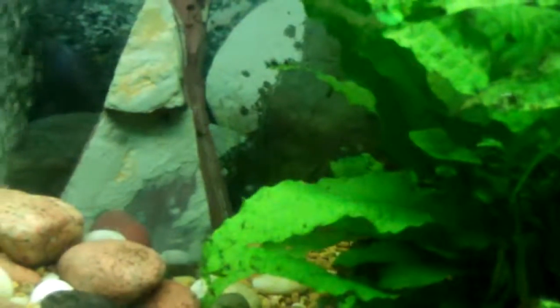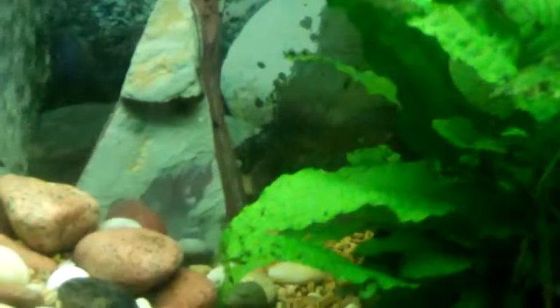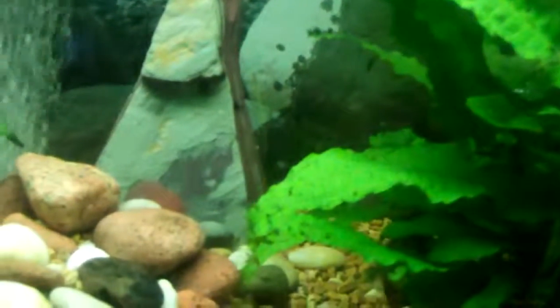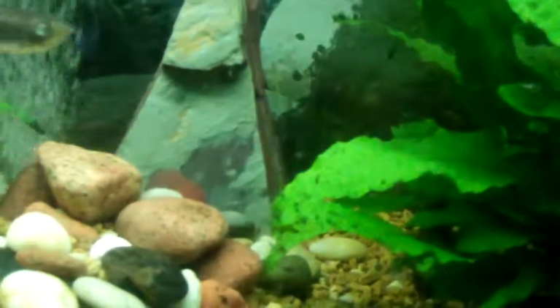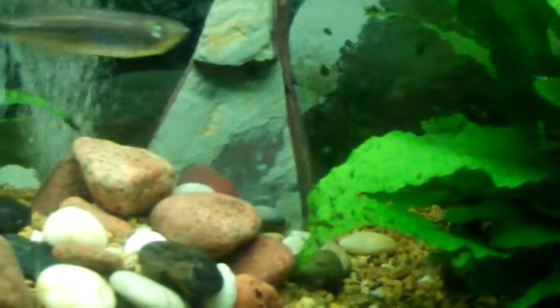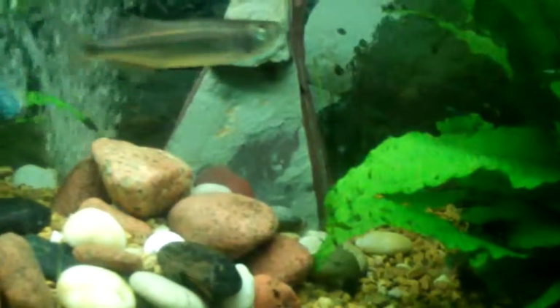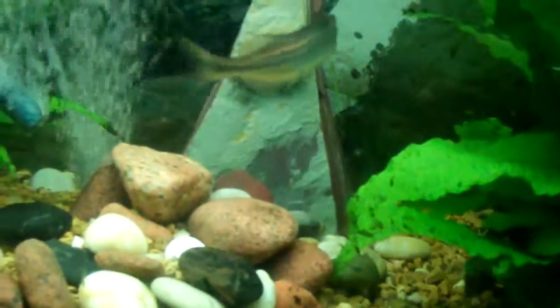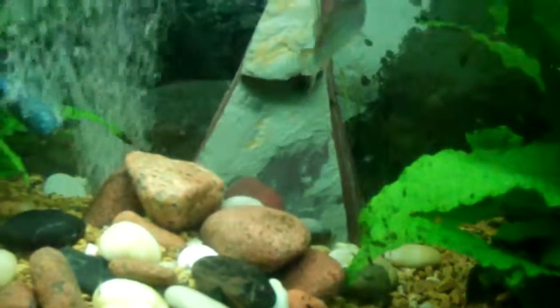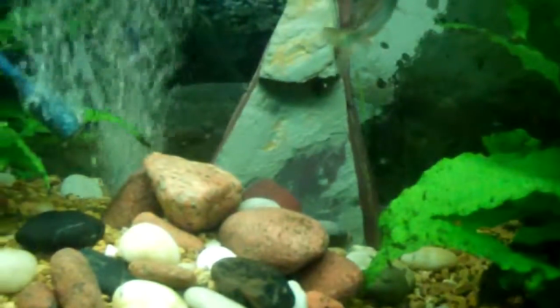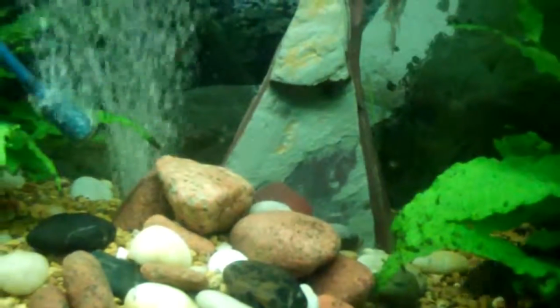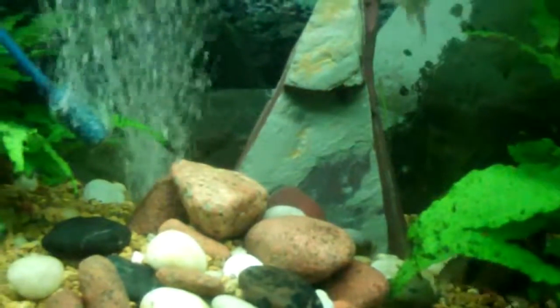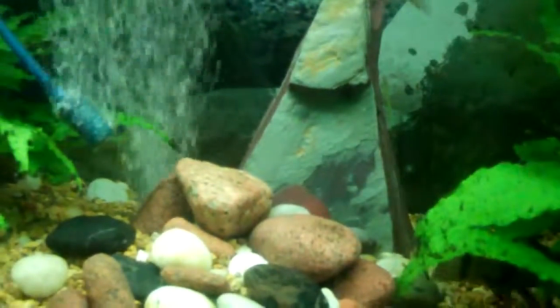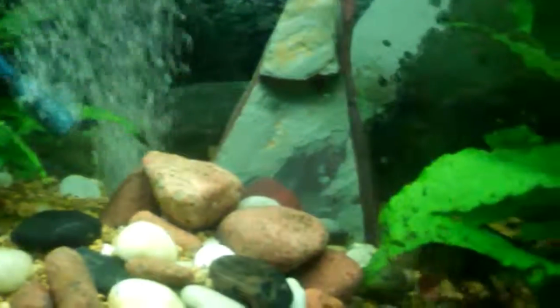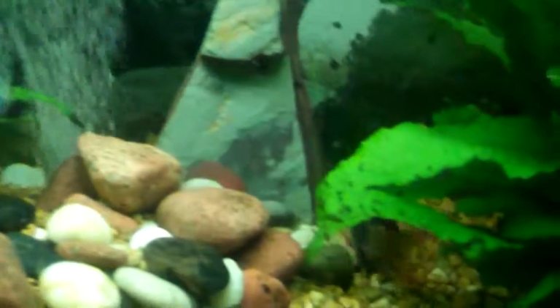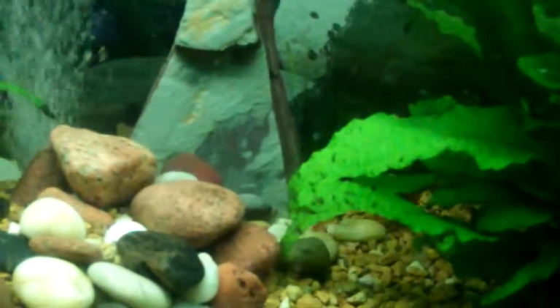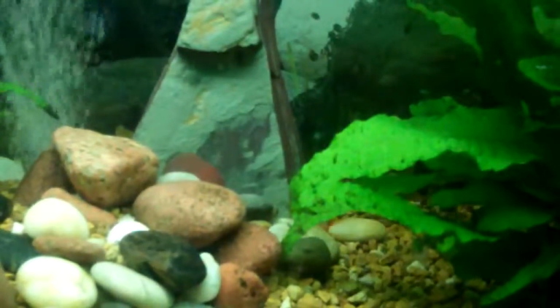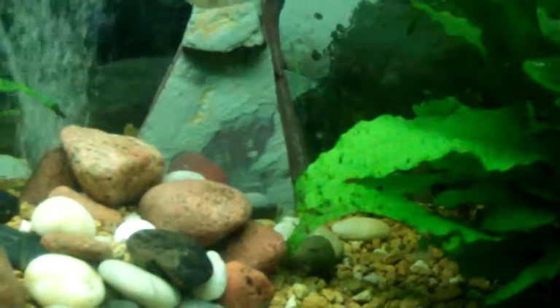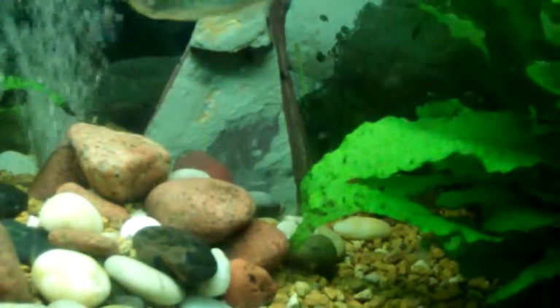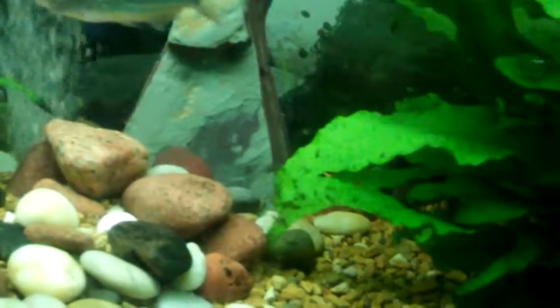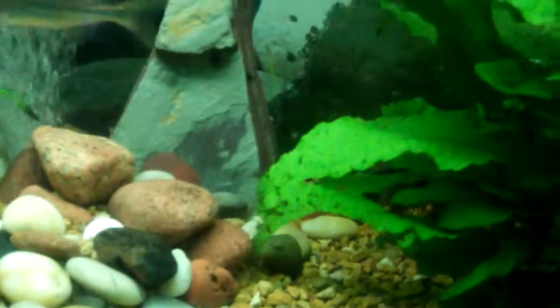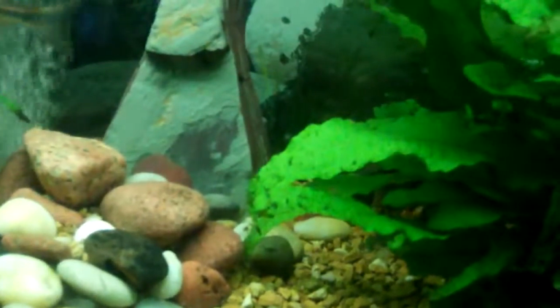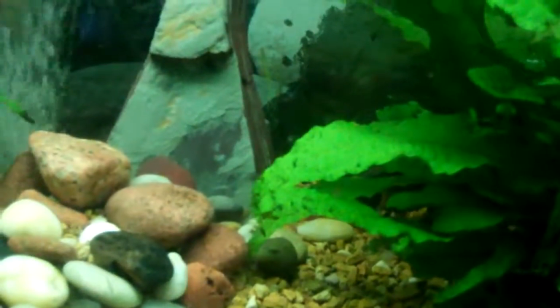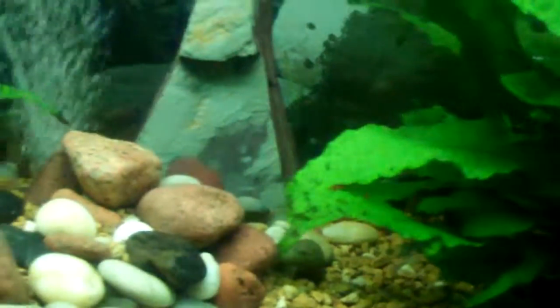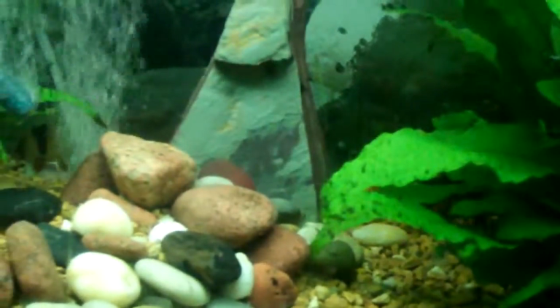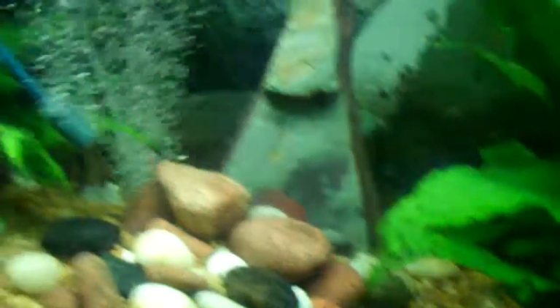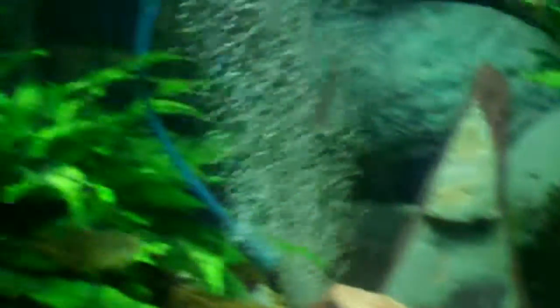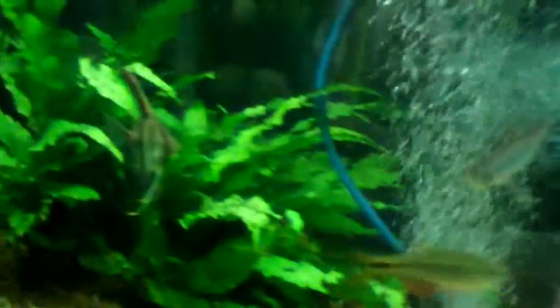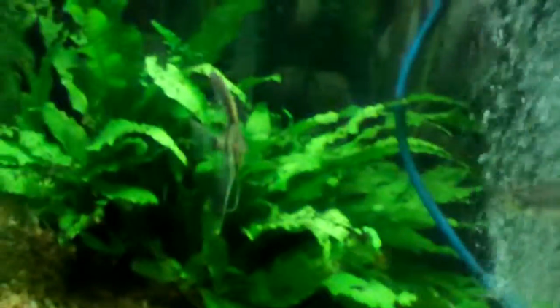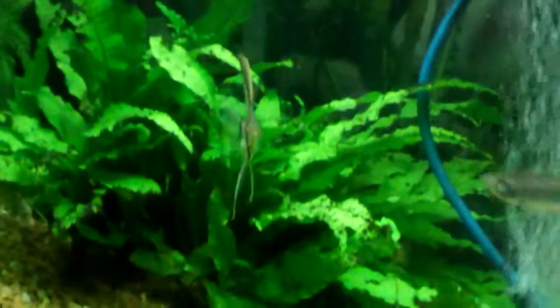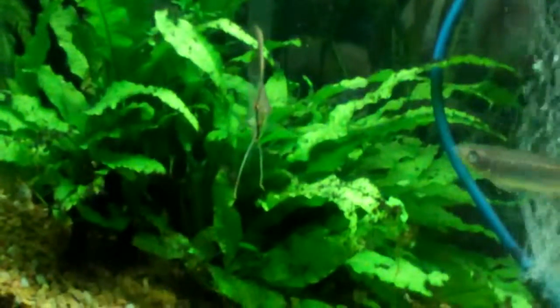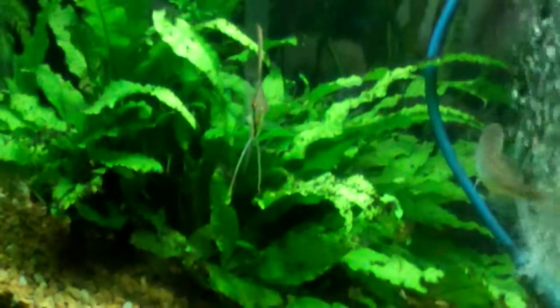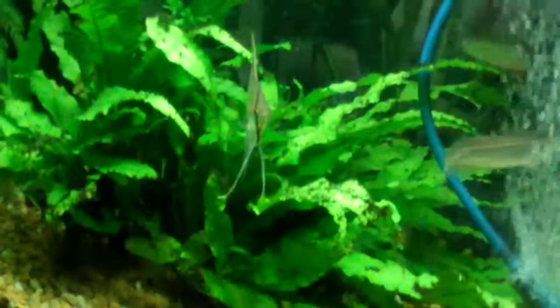I don't know where the clown loaches are — they're in there somewhere. Oh, here they come! There are the beautiful angelfish too.